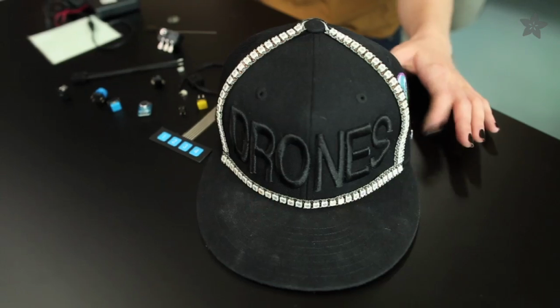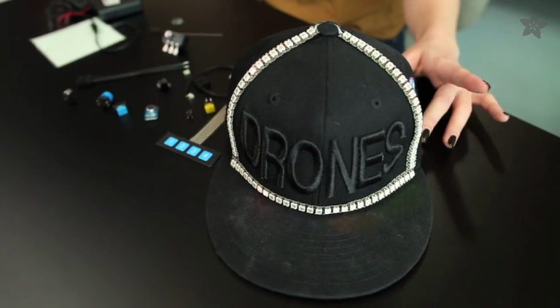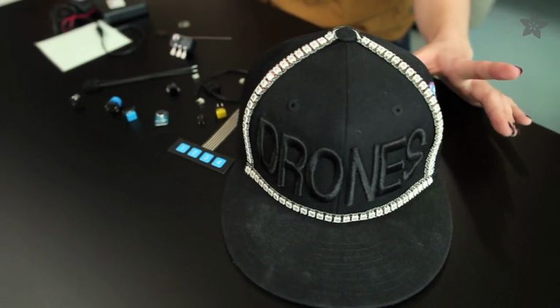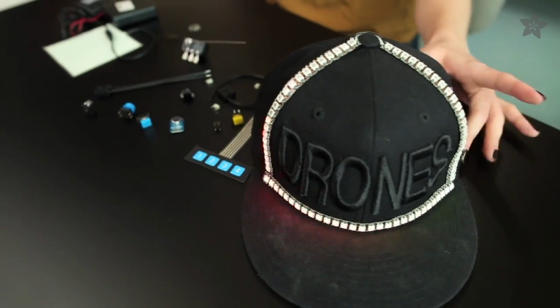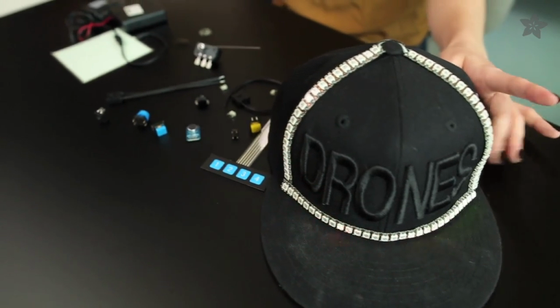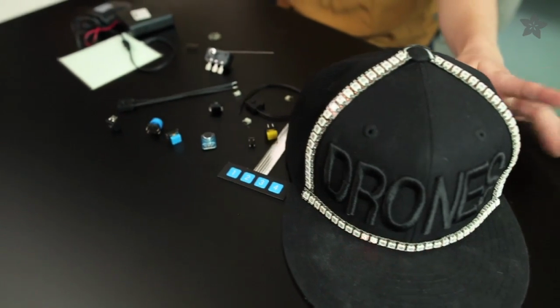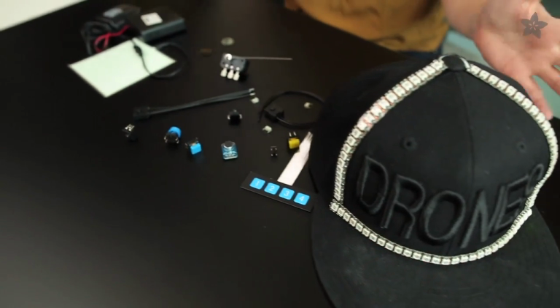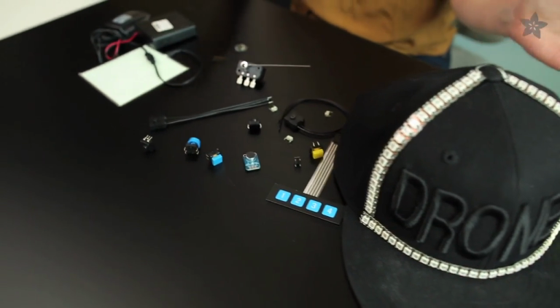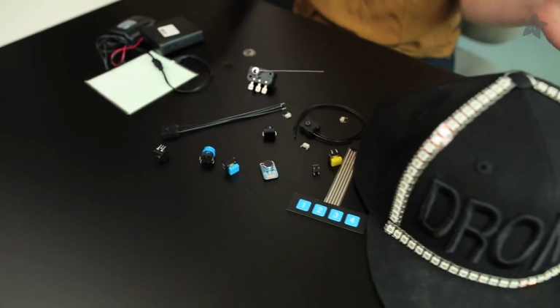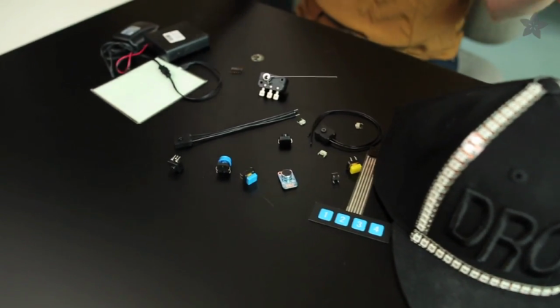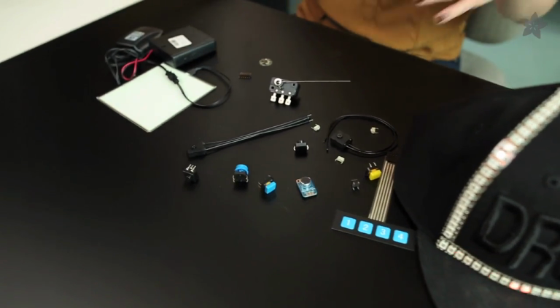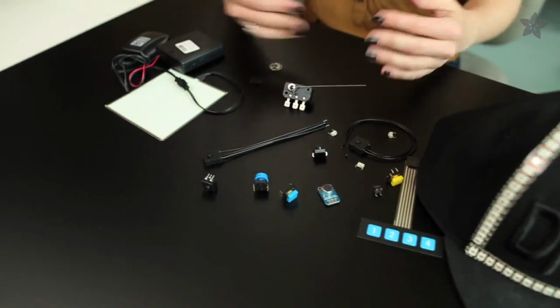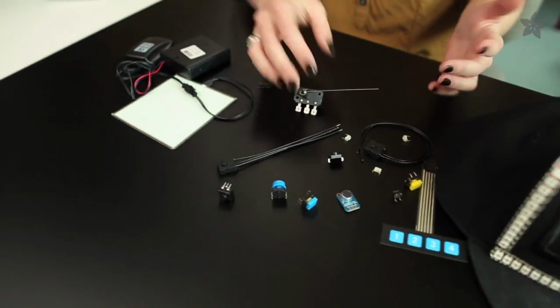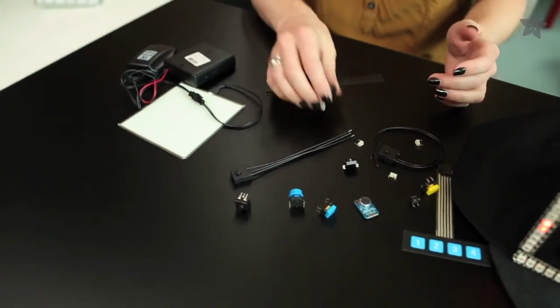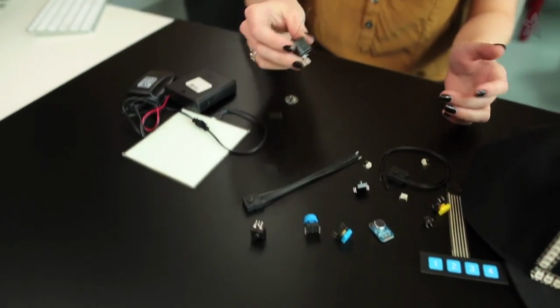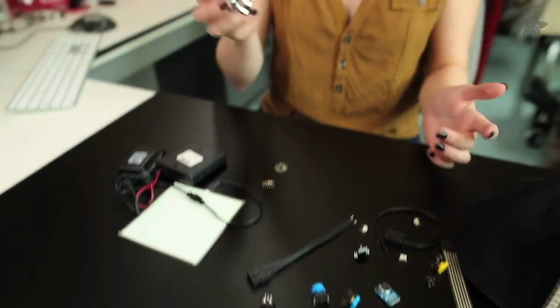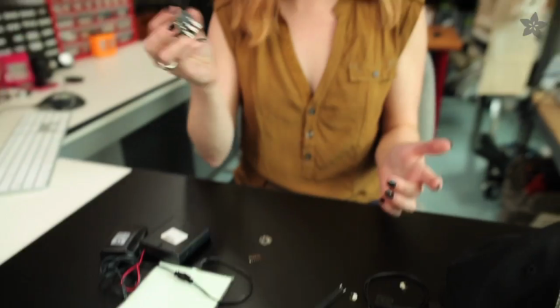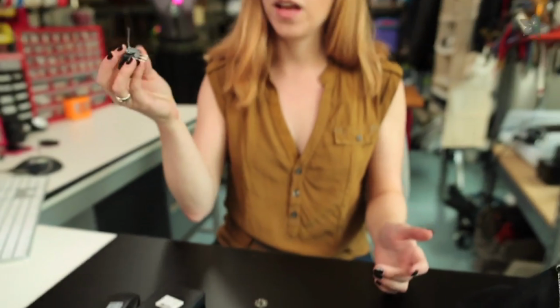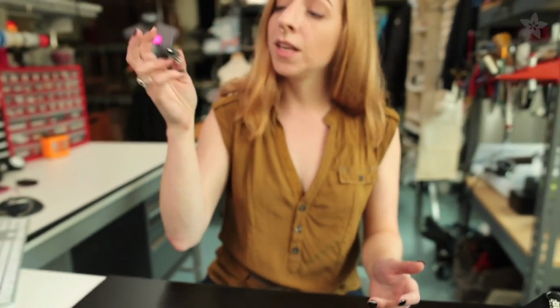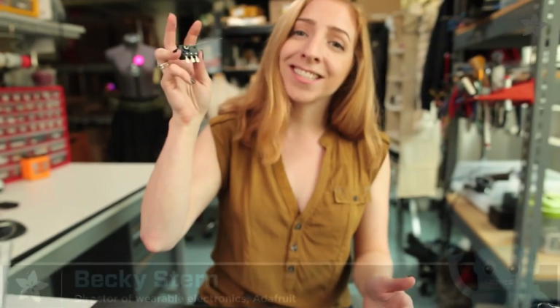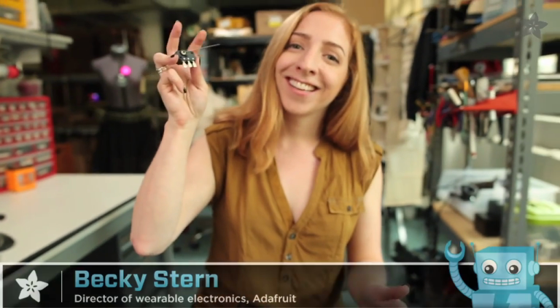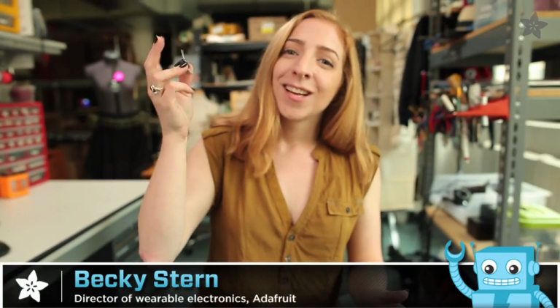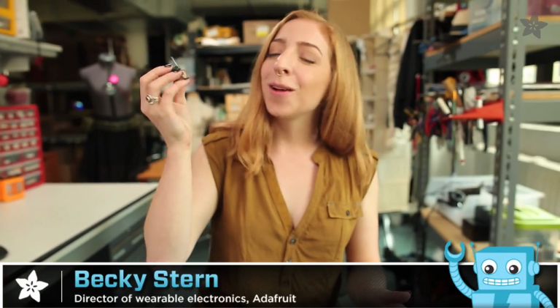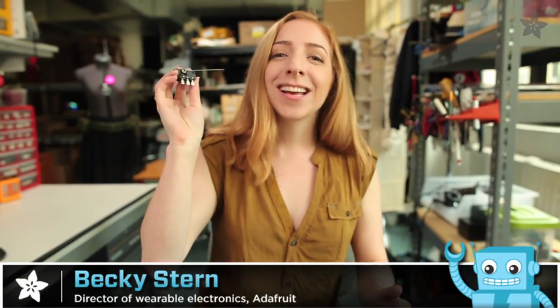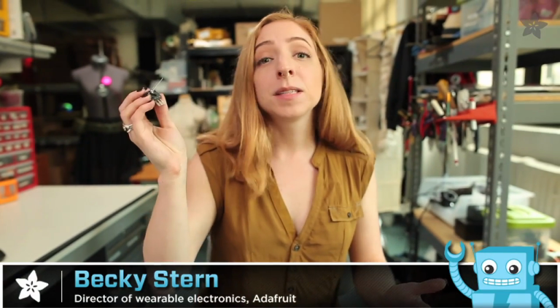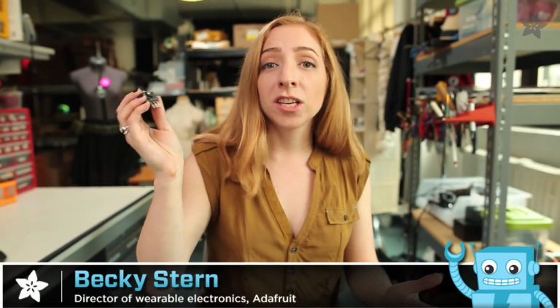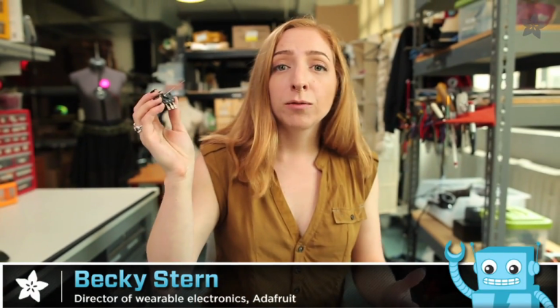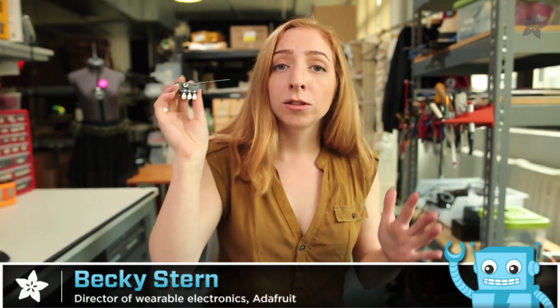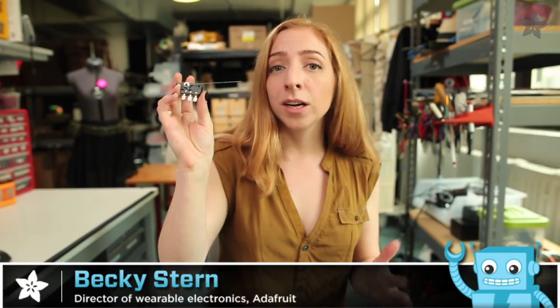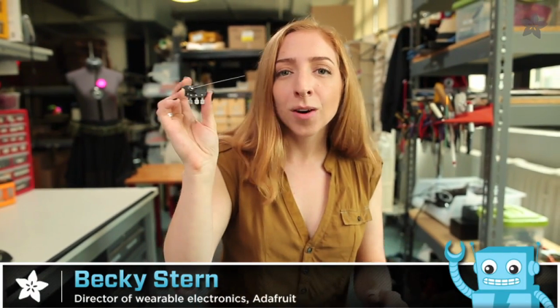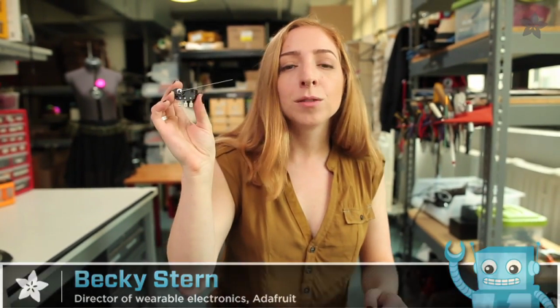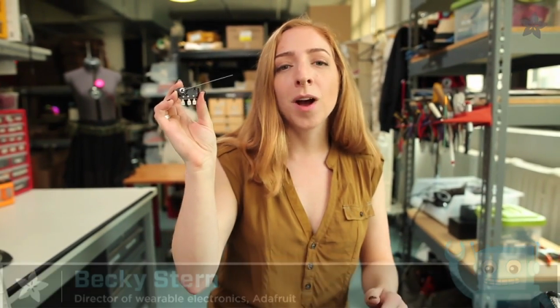When you think about adding electronics to your Halloween or cosplay costume, you probably imagine that it does something when you do something — it's interactive. So today we're talking tips and suggestions for adding triggers to your costumes and props.